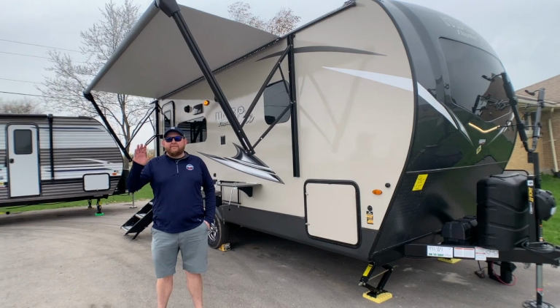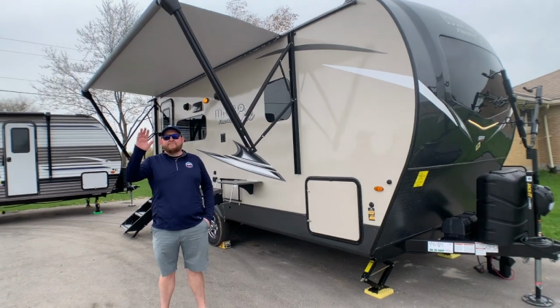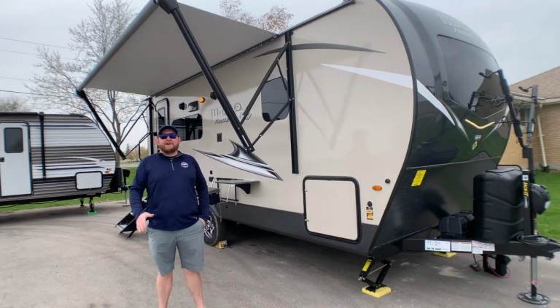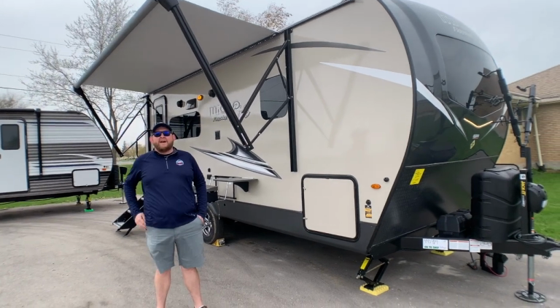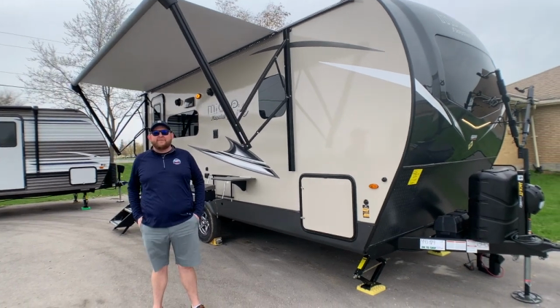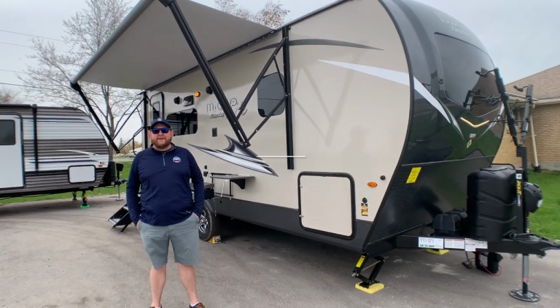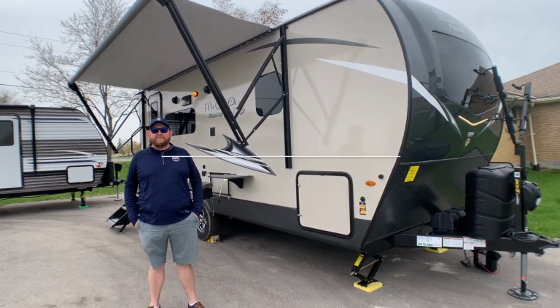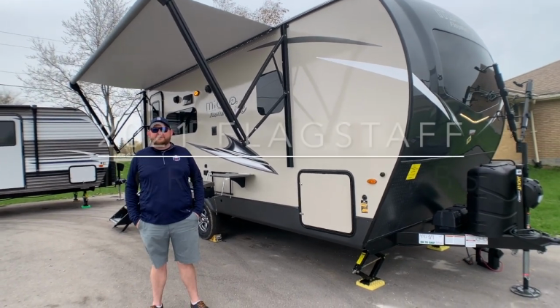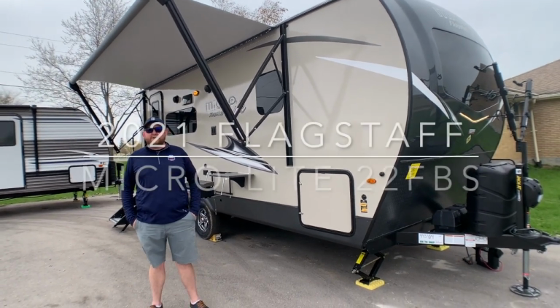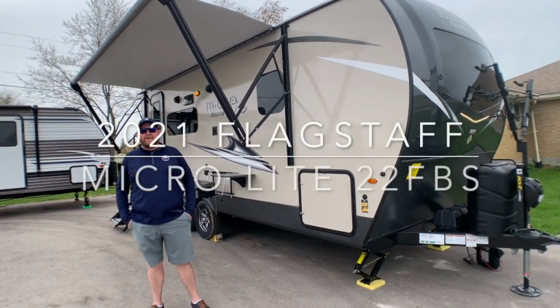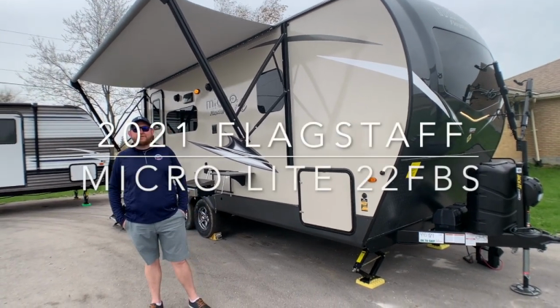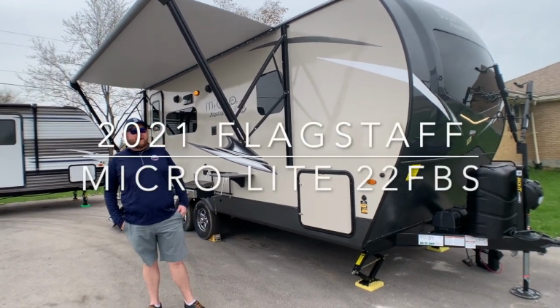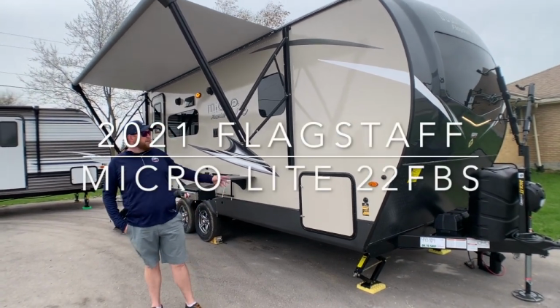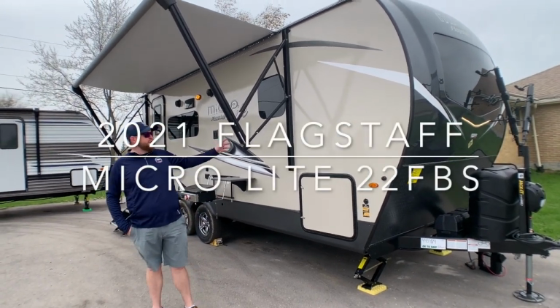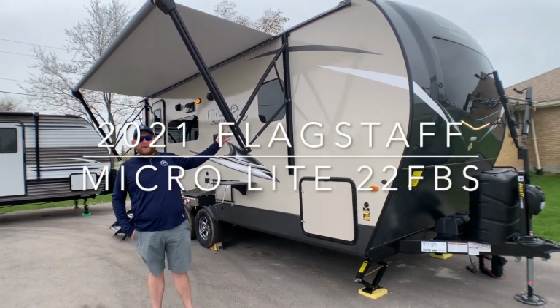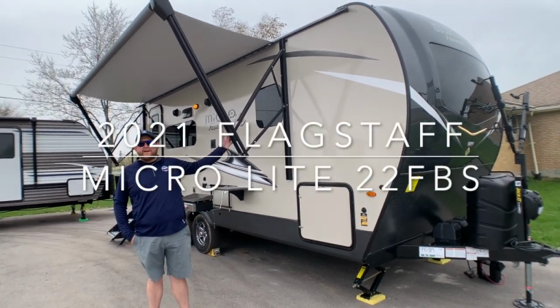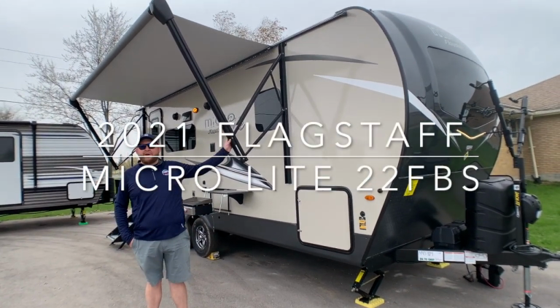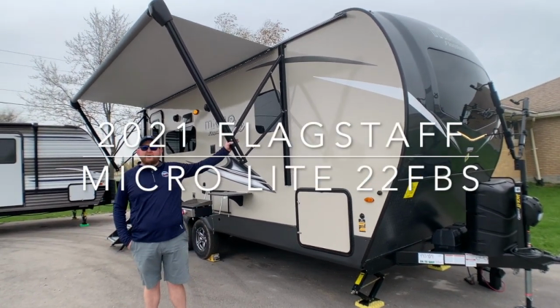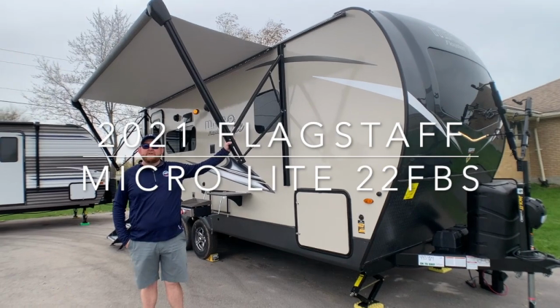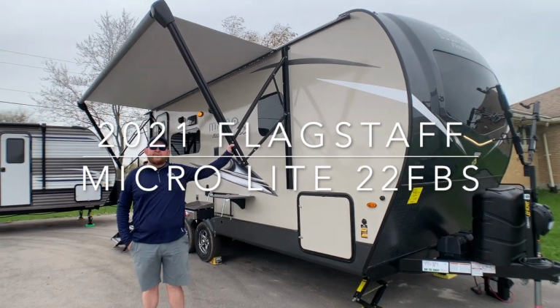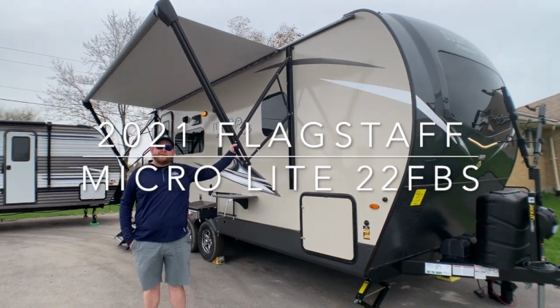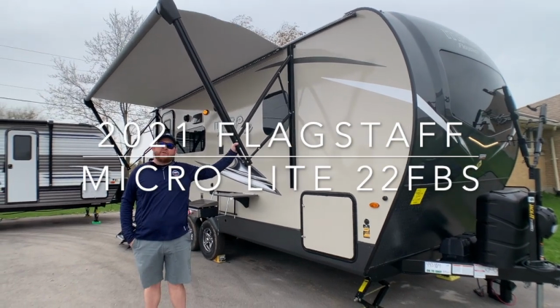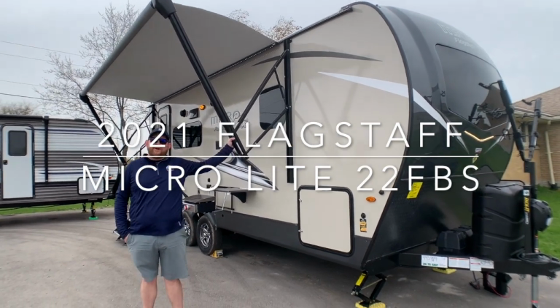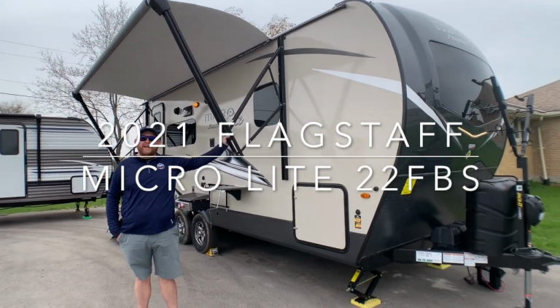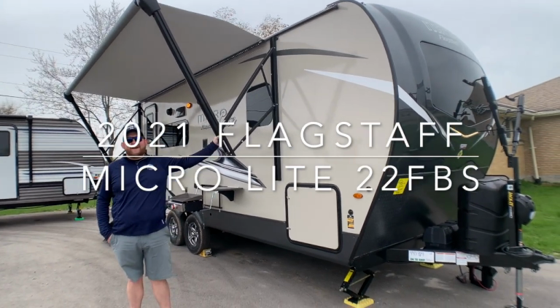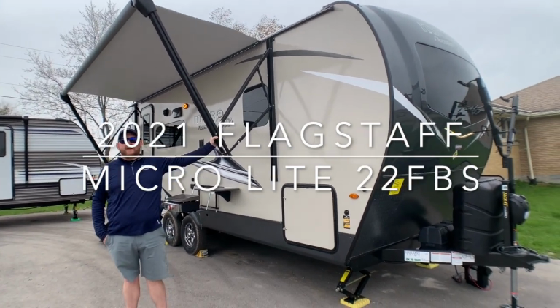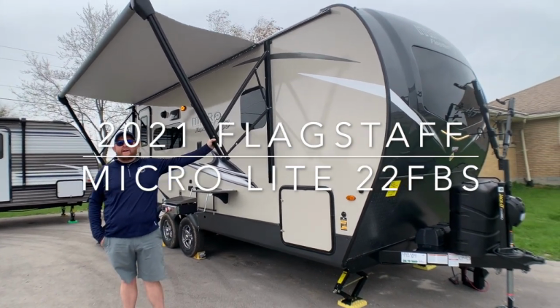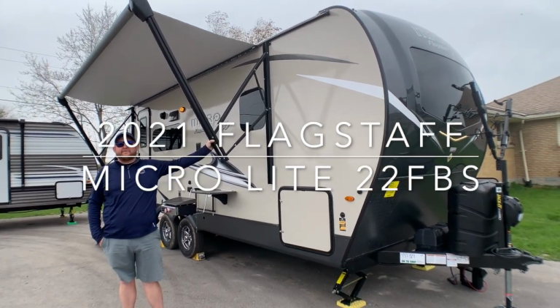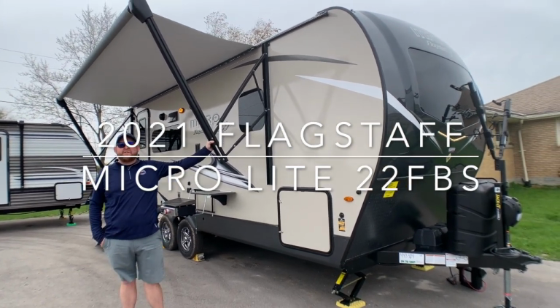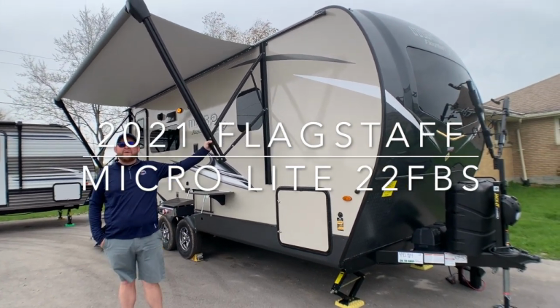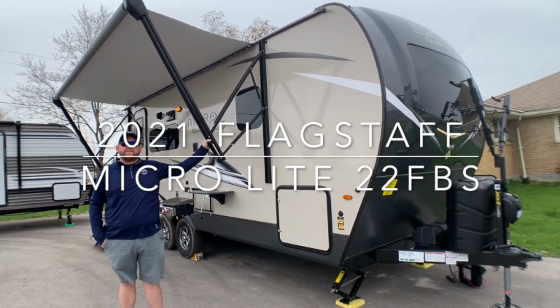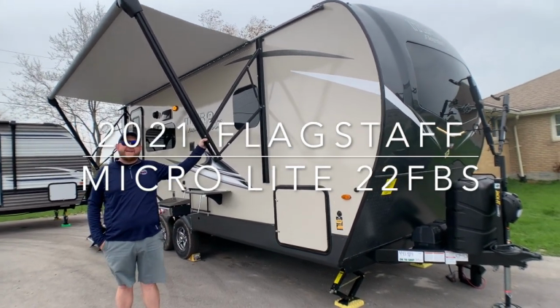Hey everyone, Jonathan Allum here from Camping RV in Shreveport, Ontario. Today's walkthrough video, we've got a brand new arrival: 2021 Flagstaff Microlite, 22FBS.